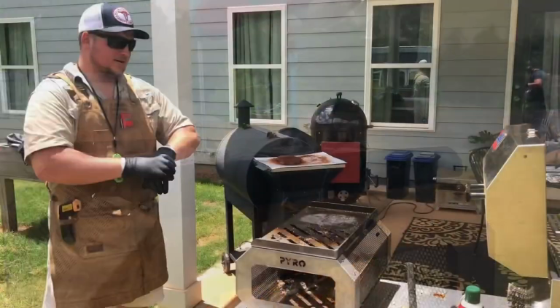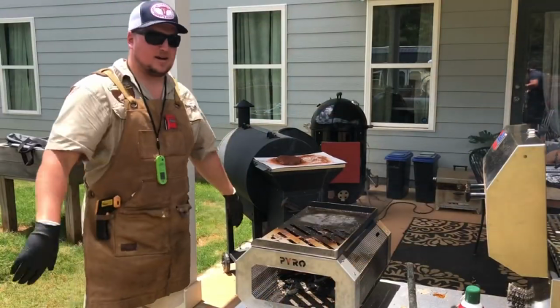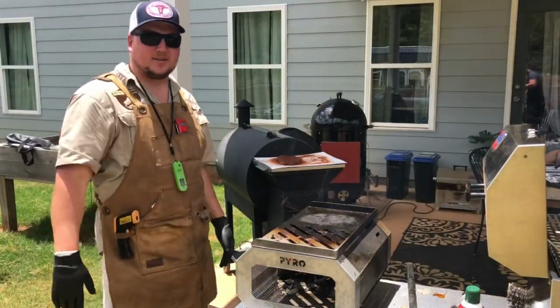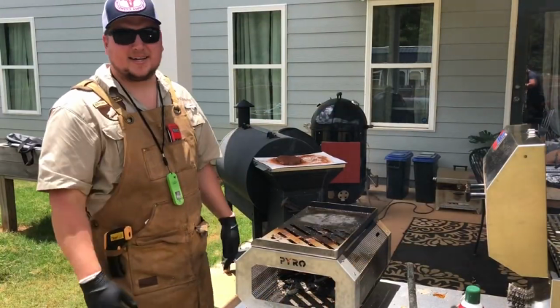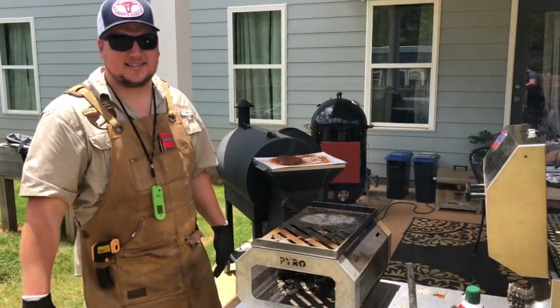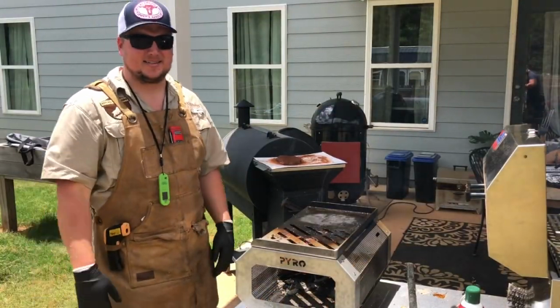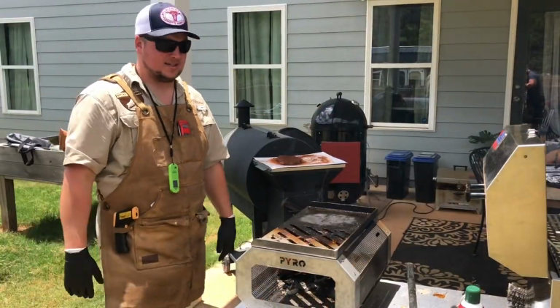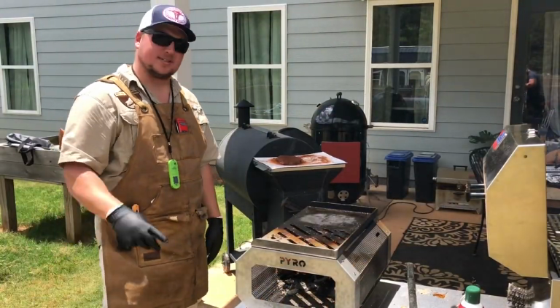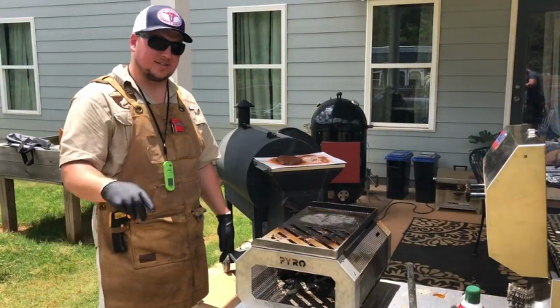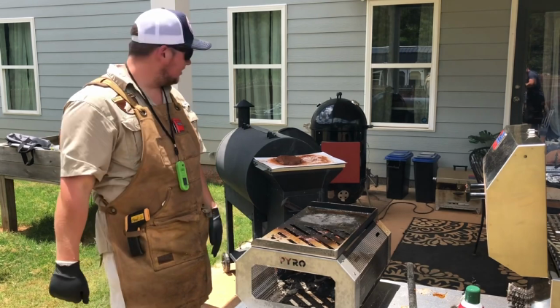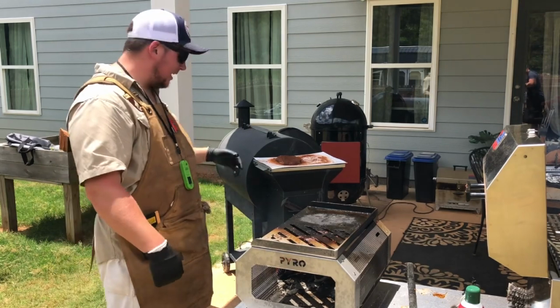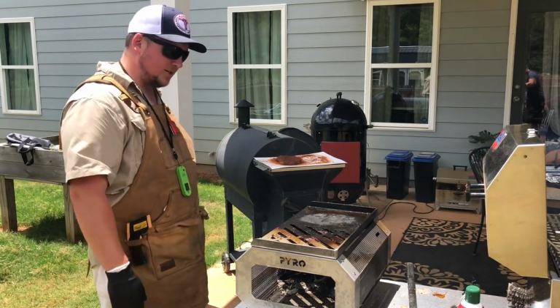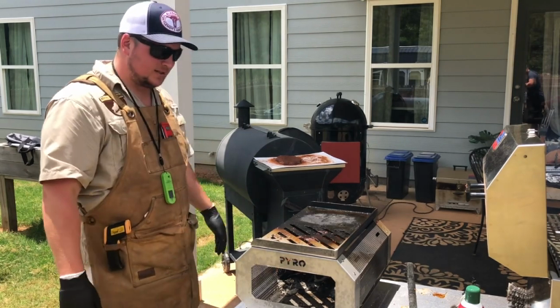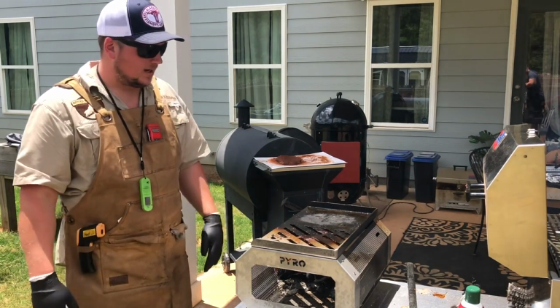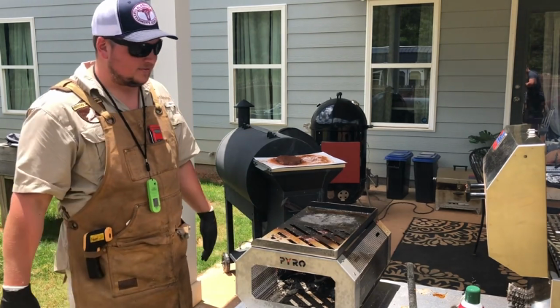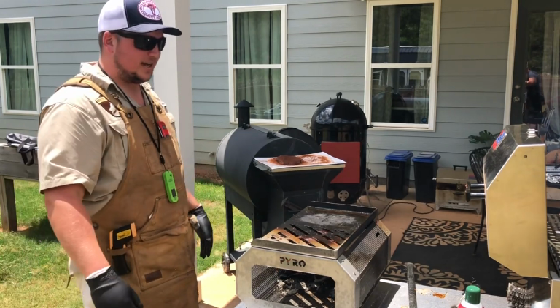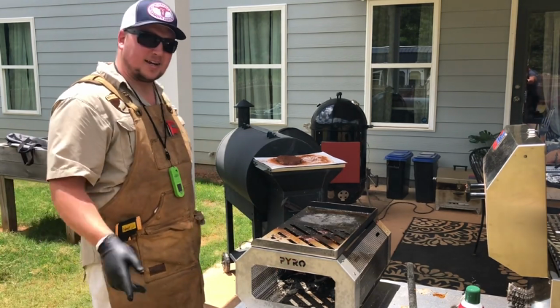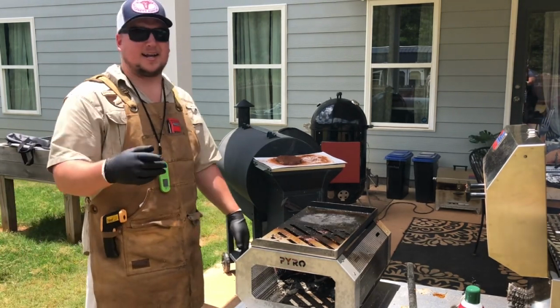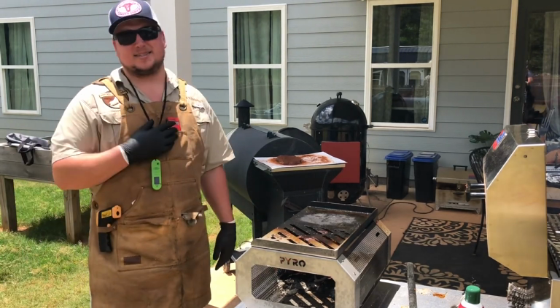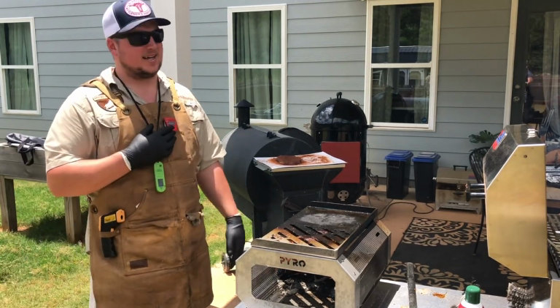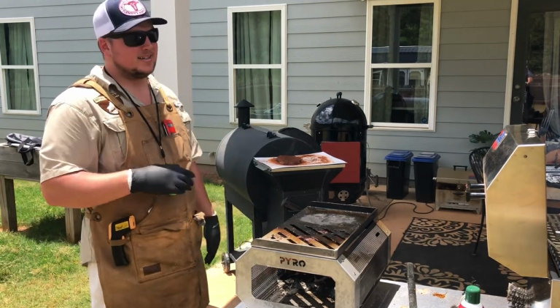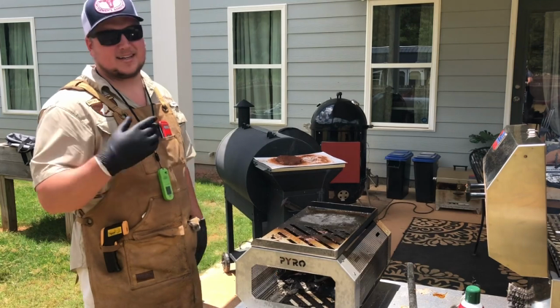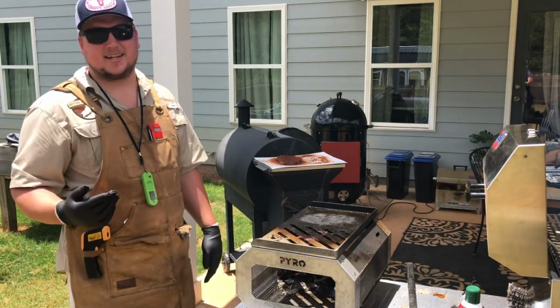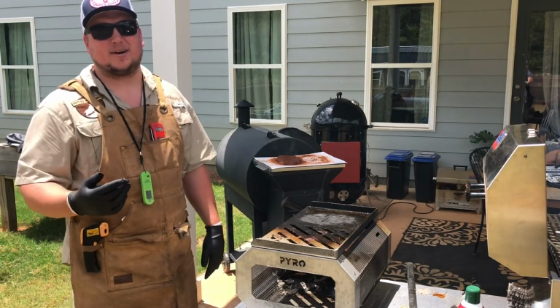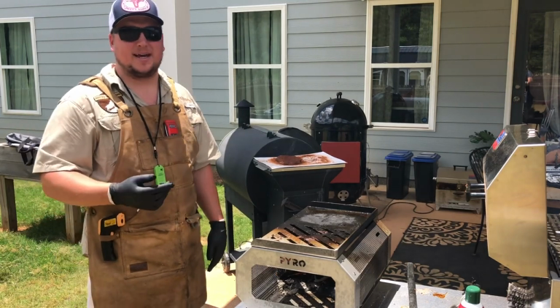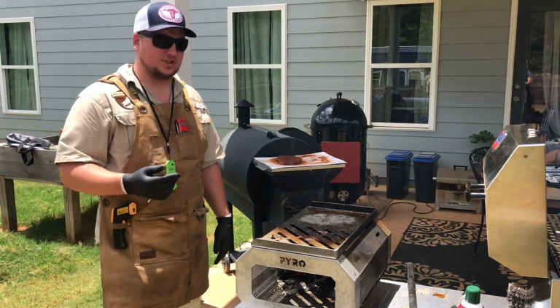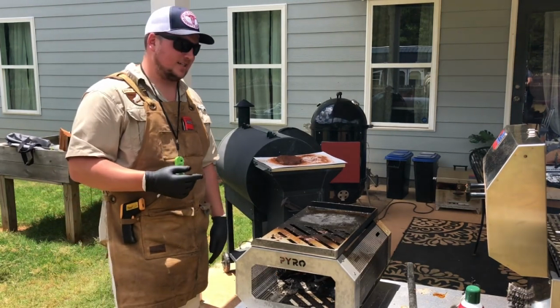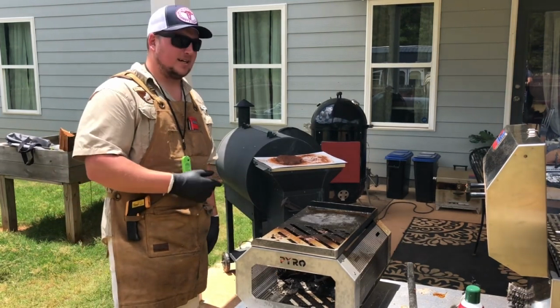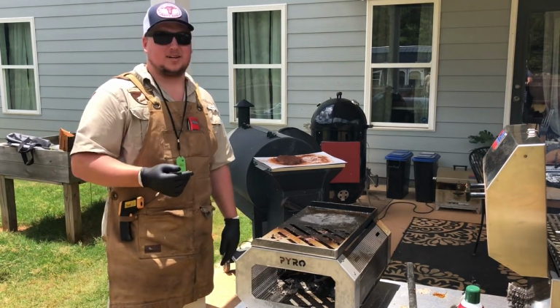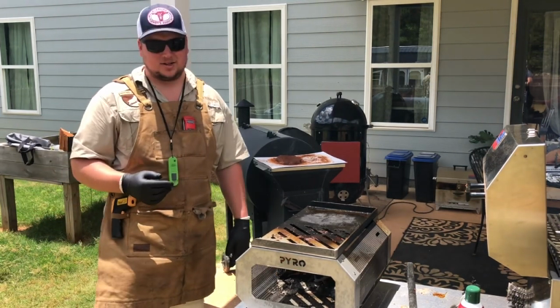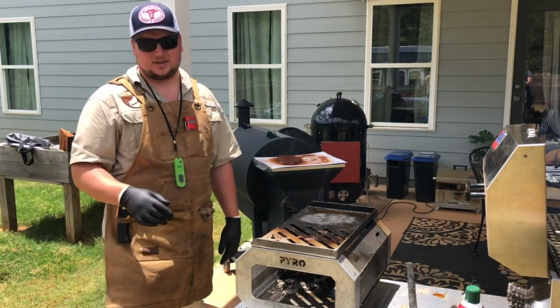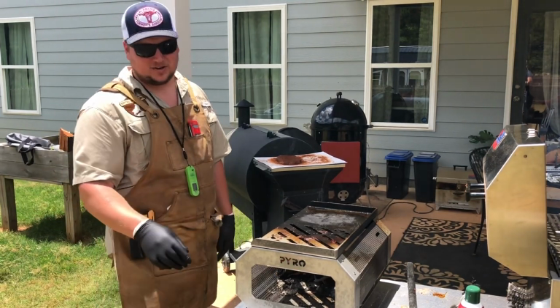So a little behind the scenes here — this is round two, steak number two. First steak, I forgot to season the steak. Zach decided to try a rub that had a lot of sugar in it. I left it on too long and it got a little charry.